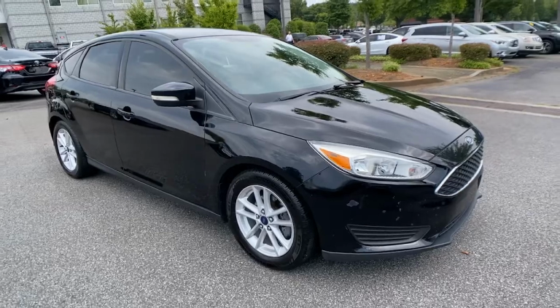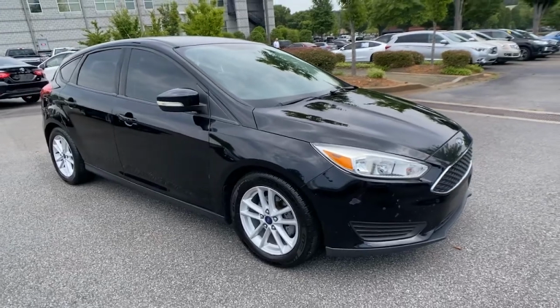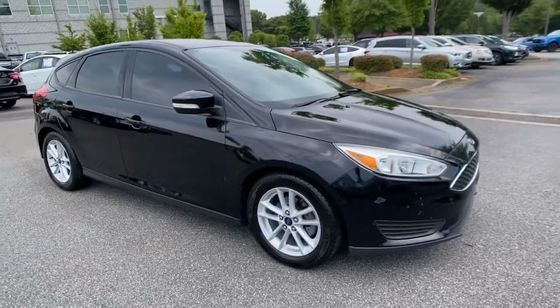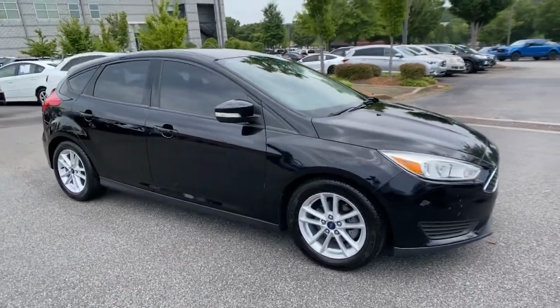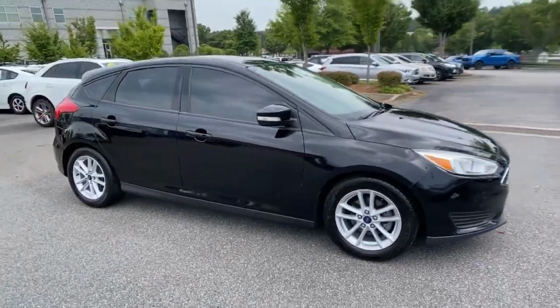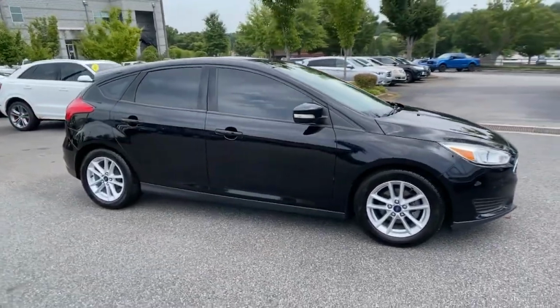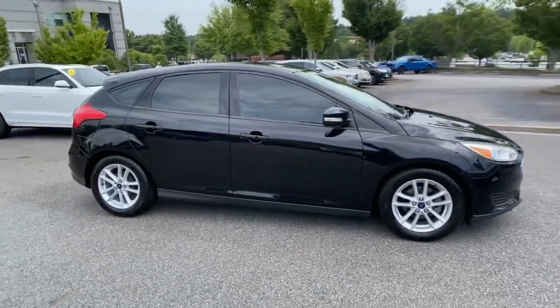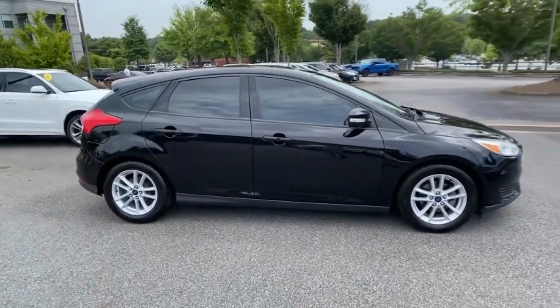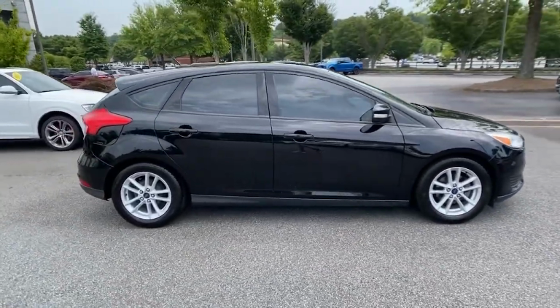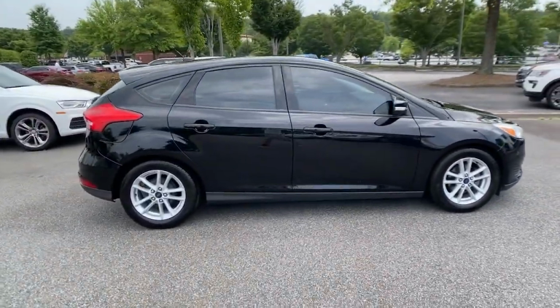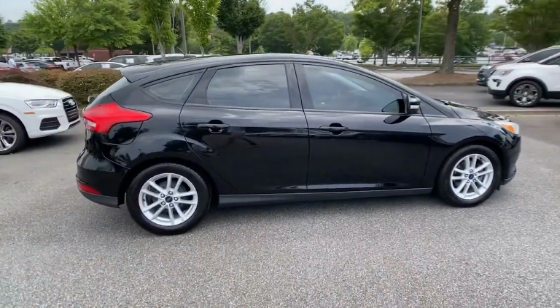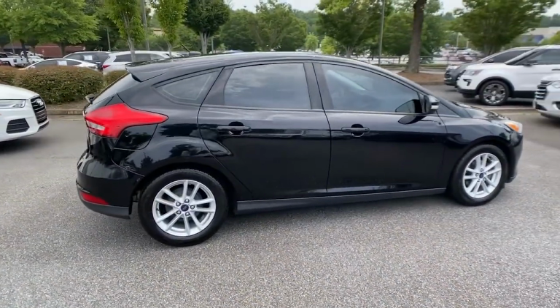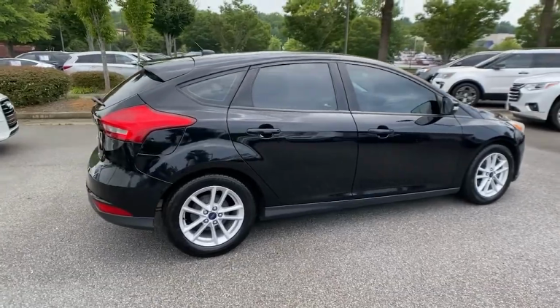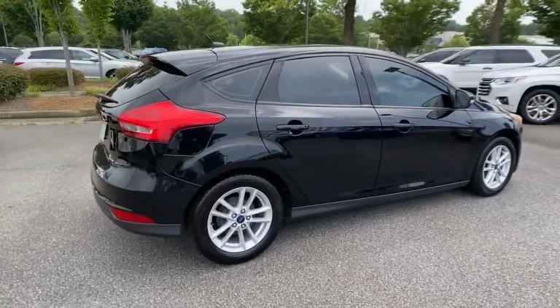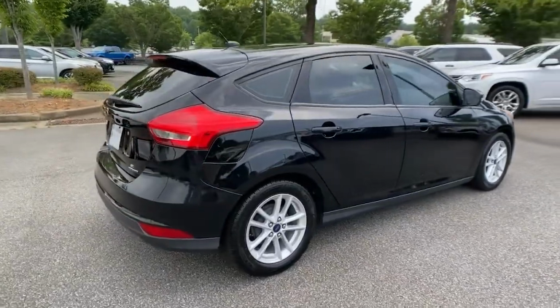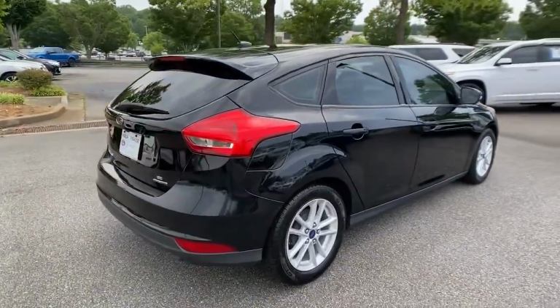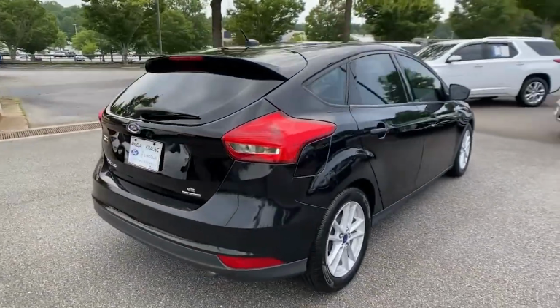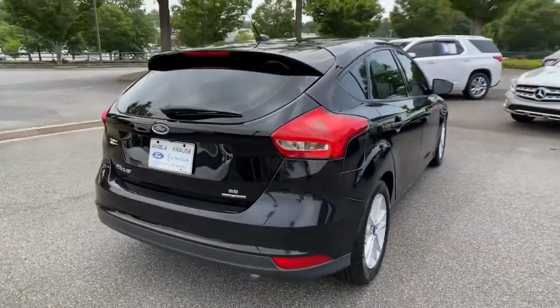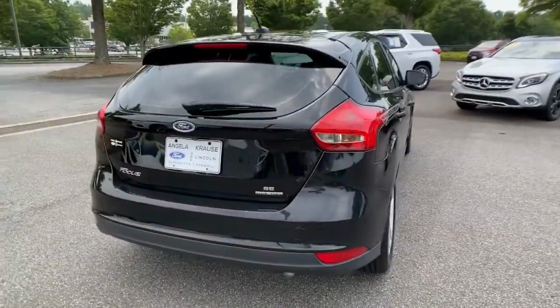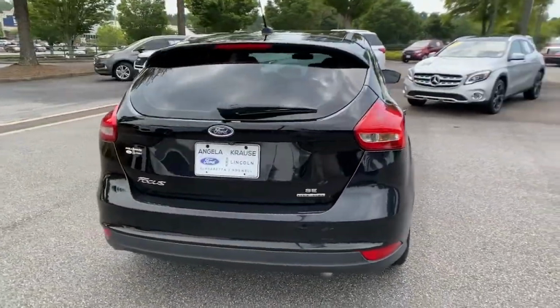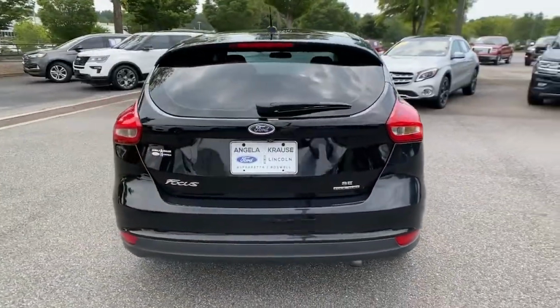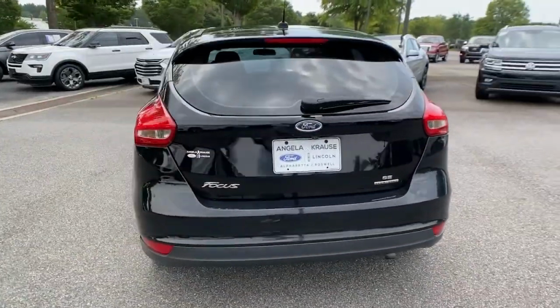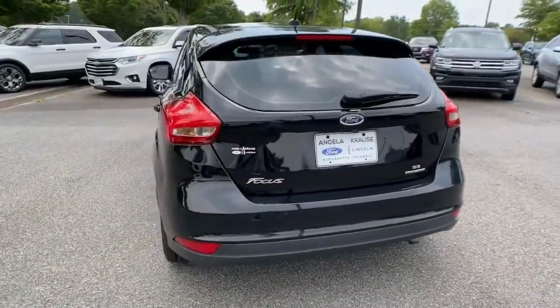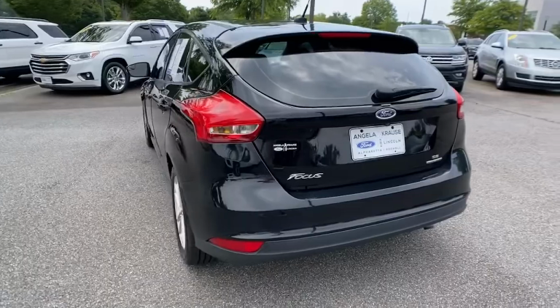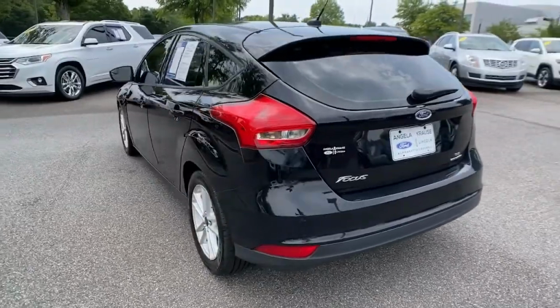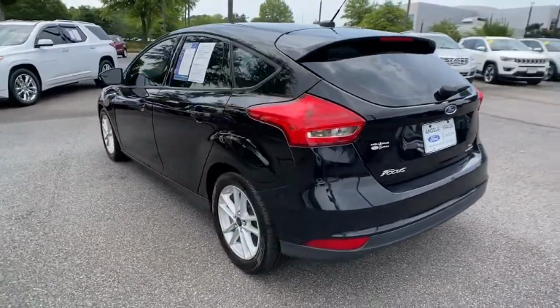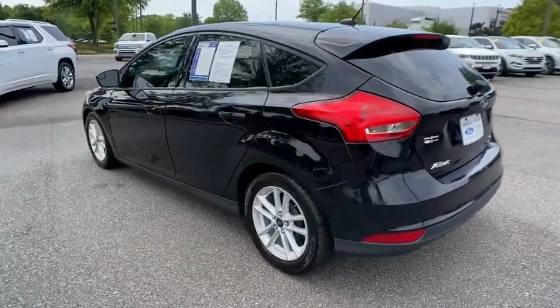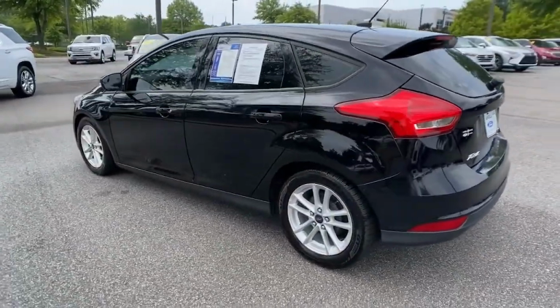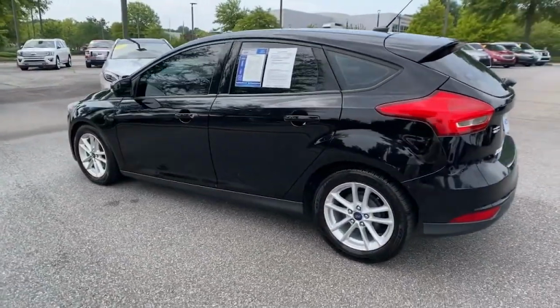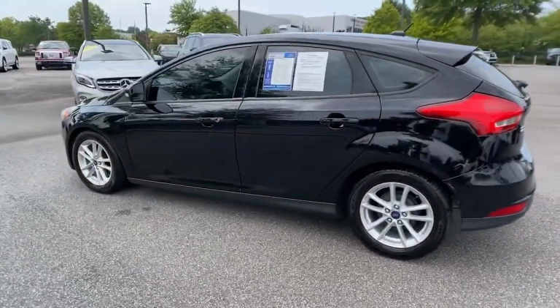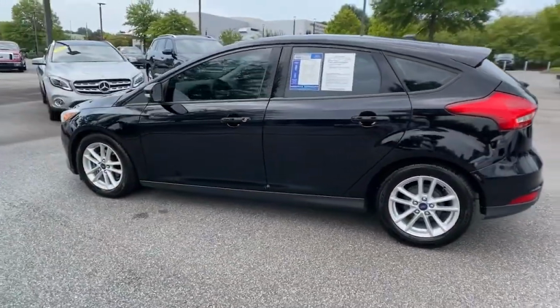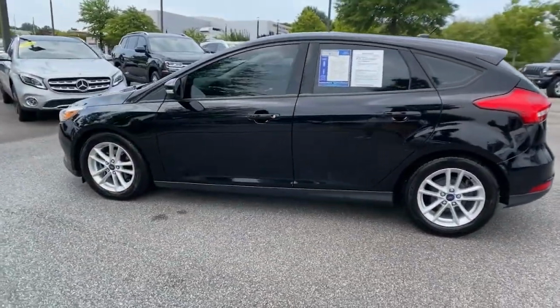Enjoy the view of this 2016 Ford Focus. This vehicle is an outstanding buy with fewer than 70,000 miles on the odometer. Here's a sporty Ford Focus, the compact that's practical and fun to drive.